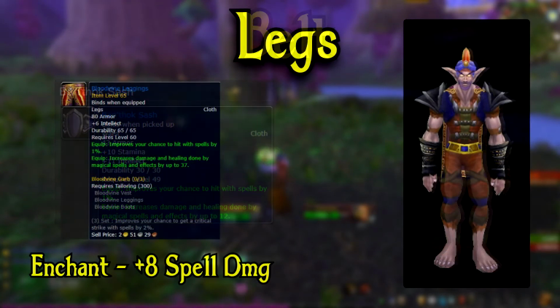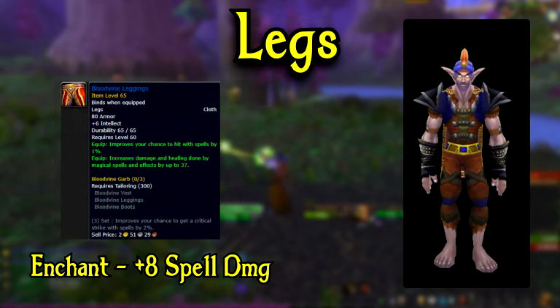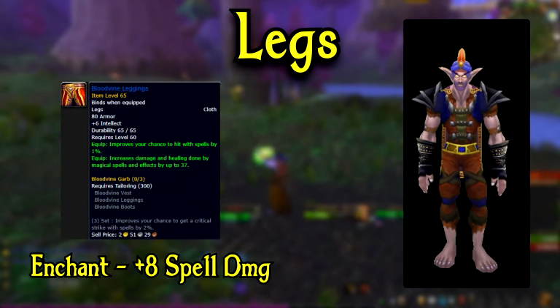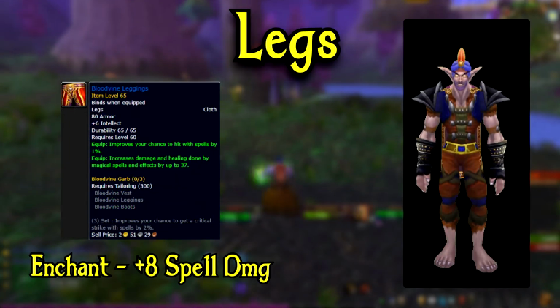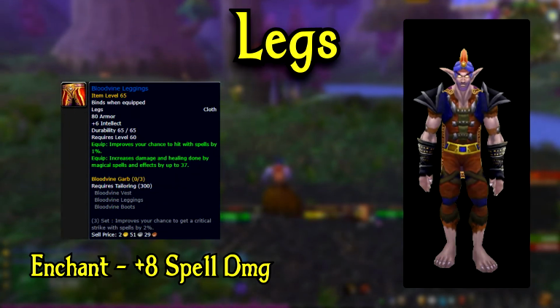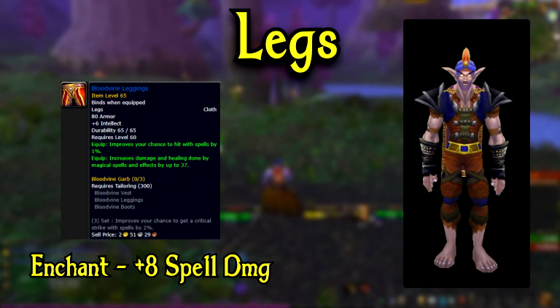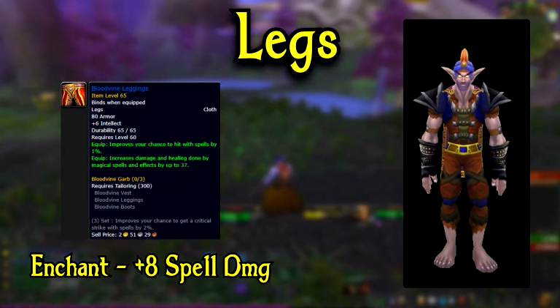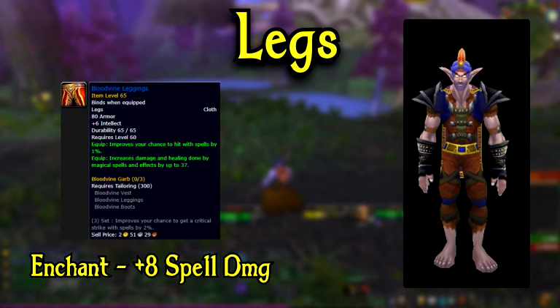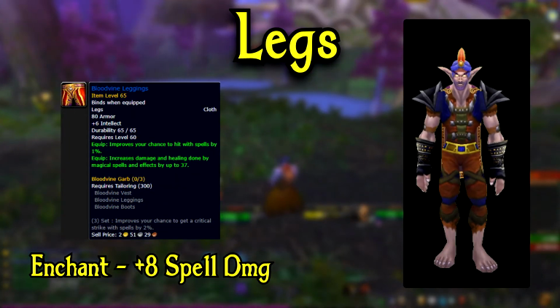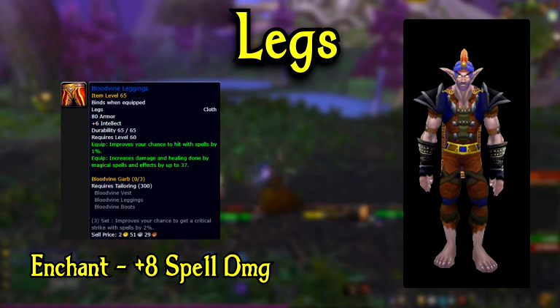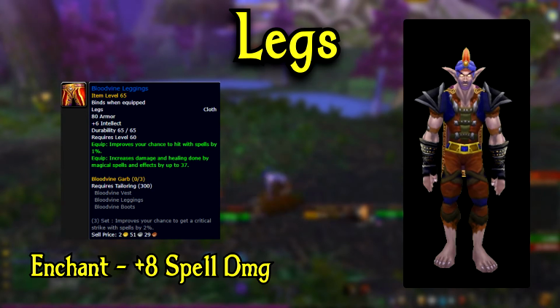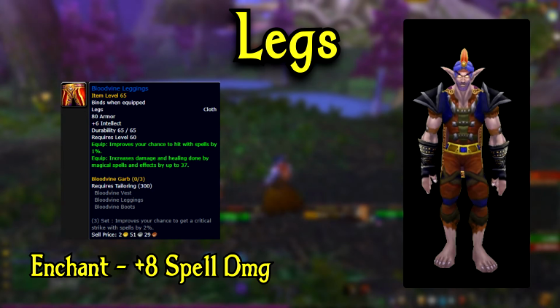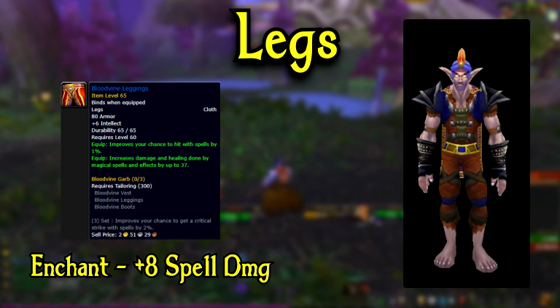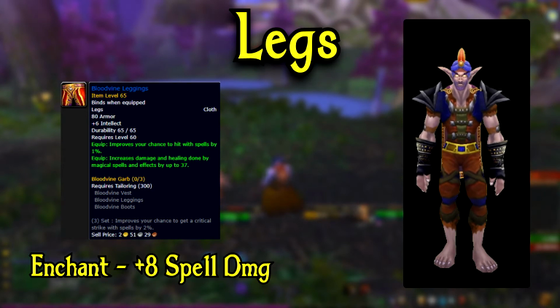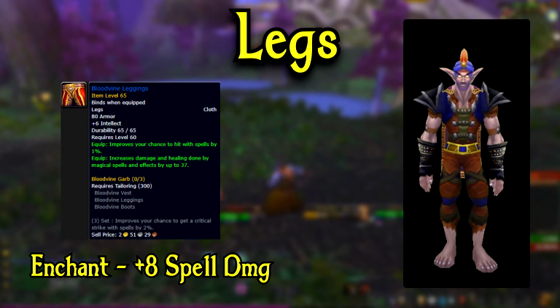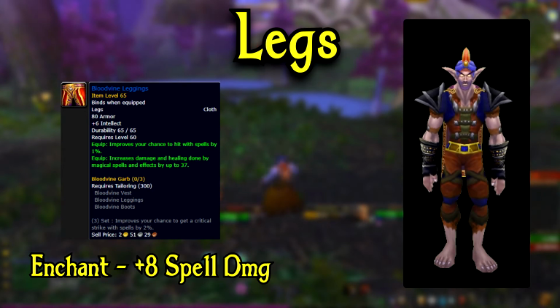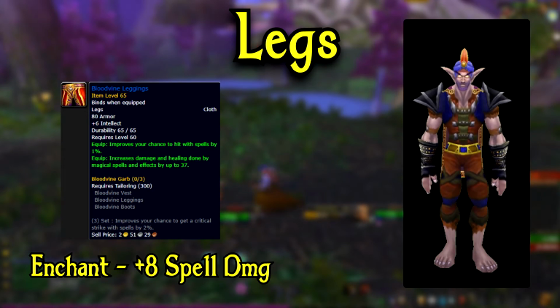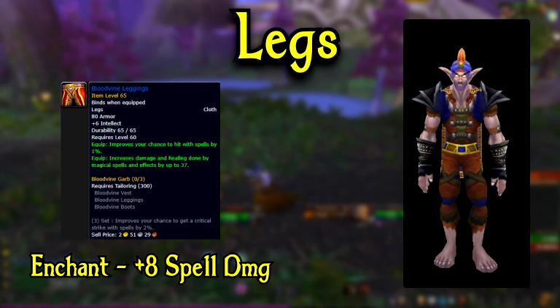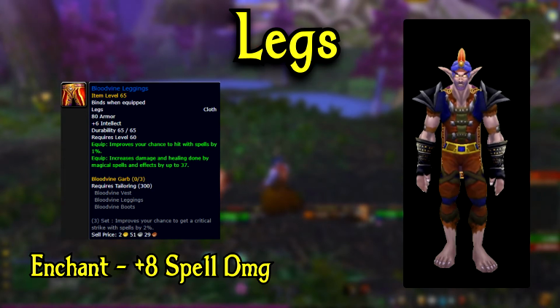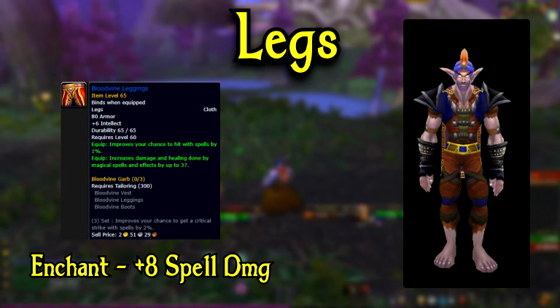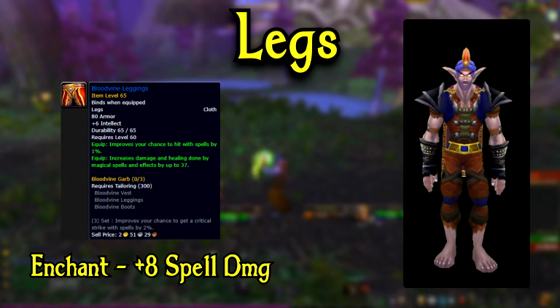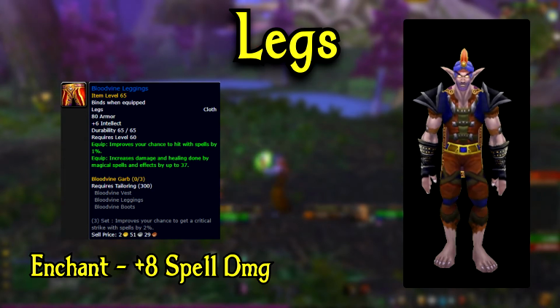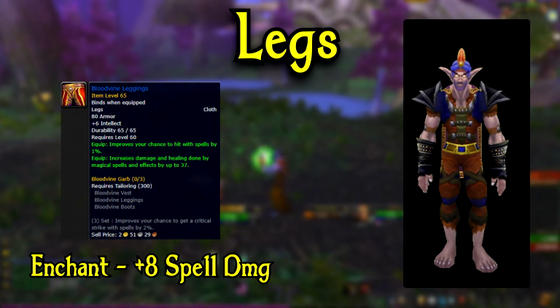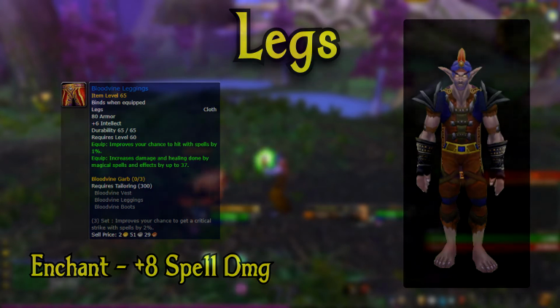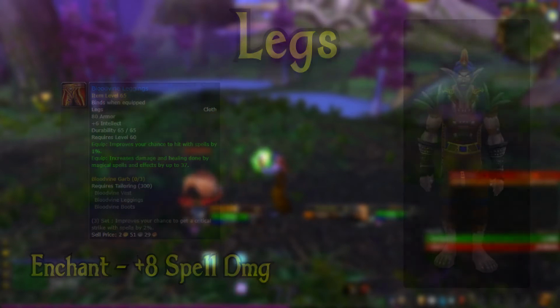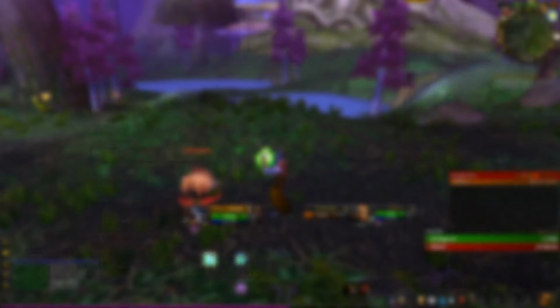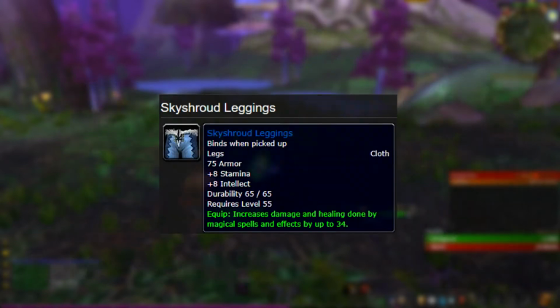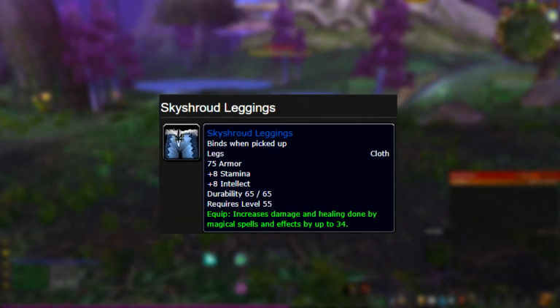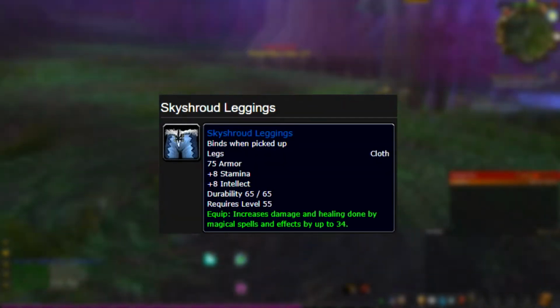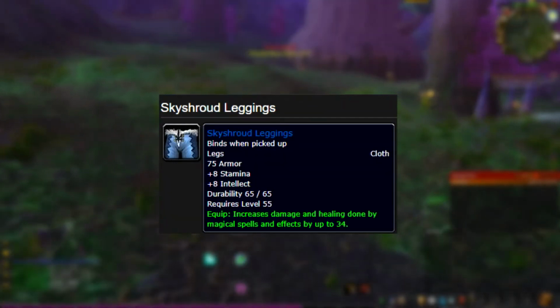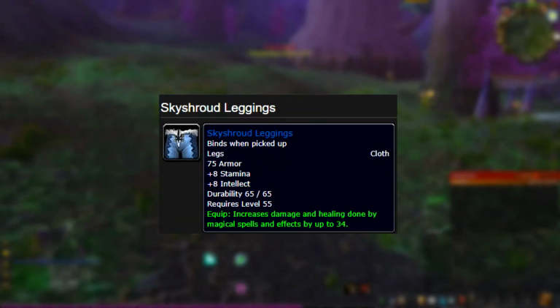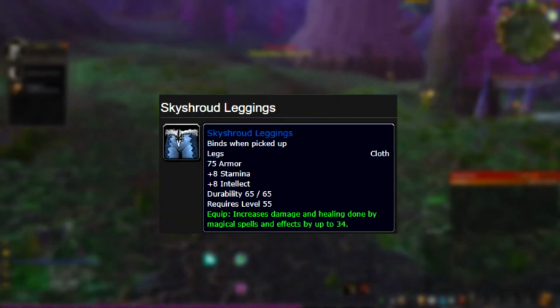For your legs, it's simply going to be Bloodvine Leggings — once again this is our best in slot, so try to save up your gold and get this ASAP. A good alternative to use before getting Bloodvine Leggings would be the Skyshrot Leggings coming from Lower Blackrock Spire.